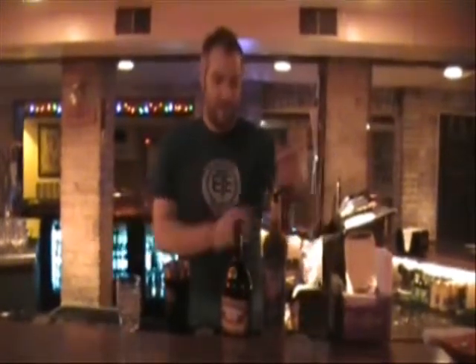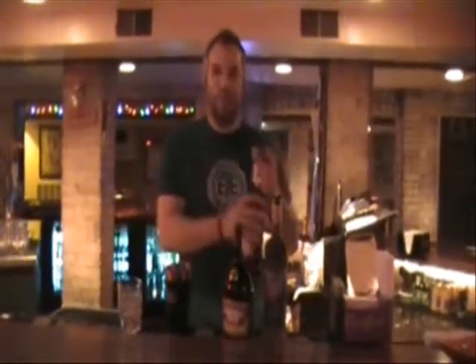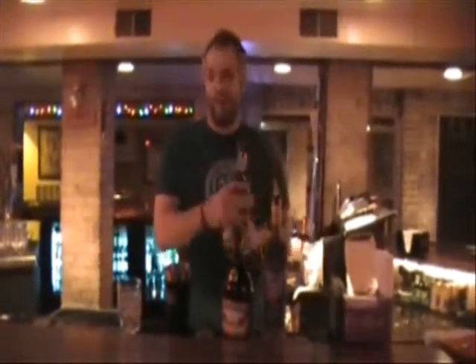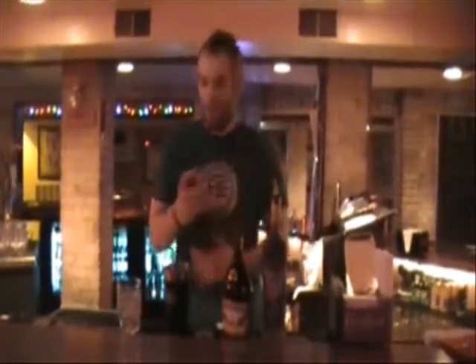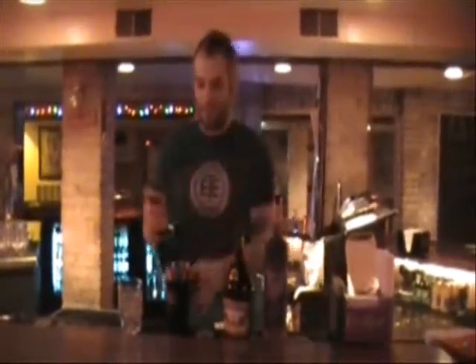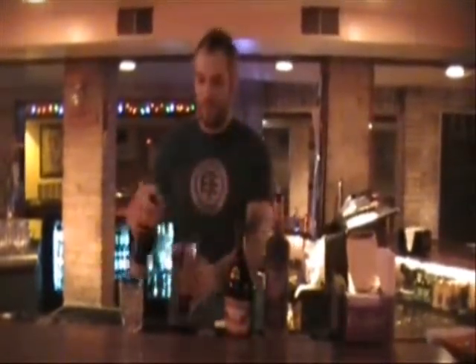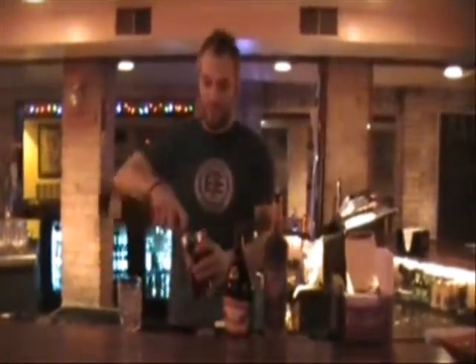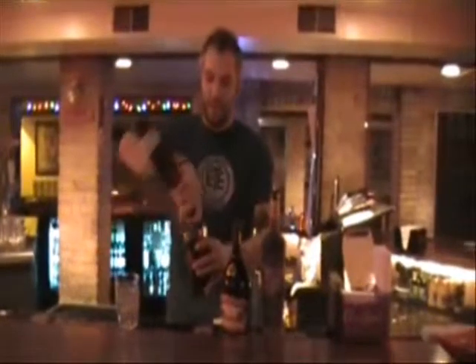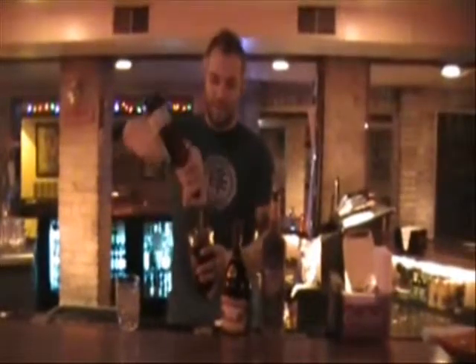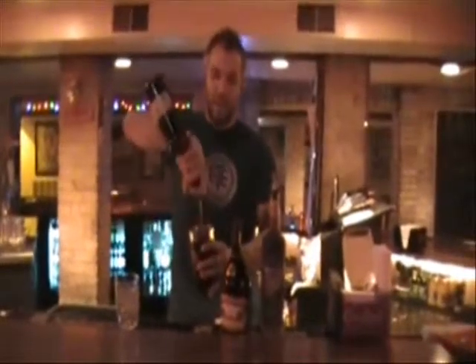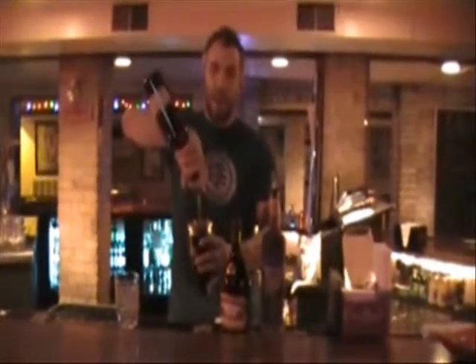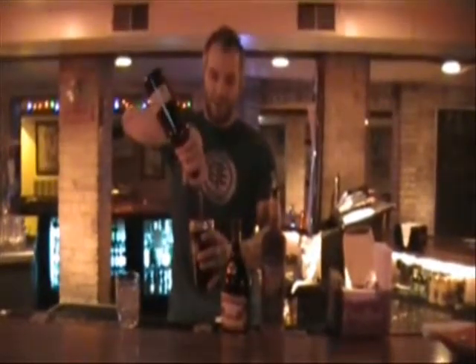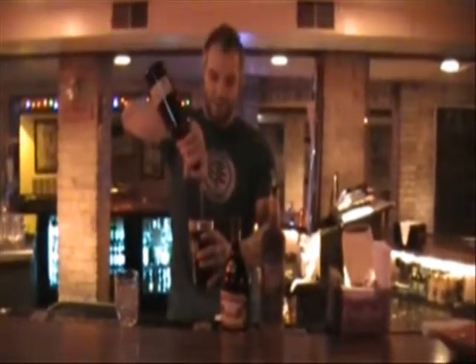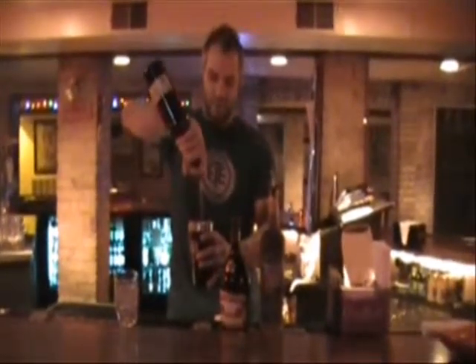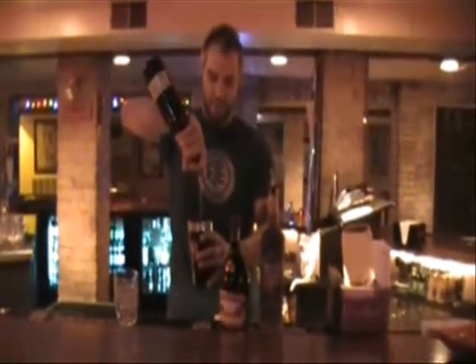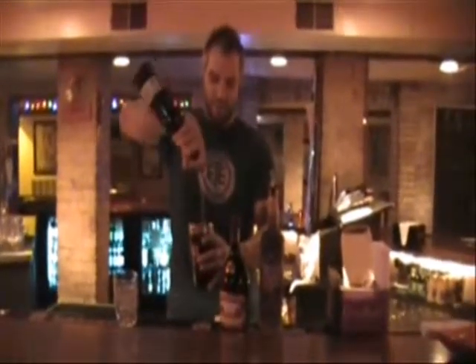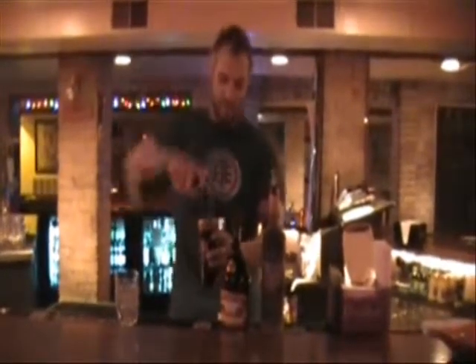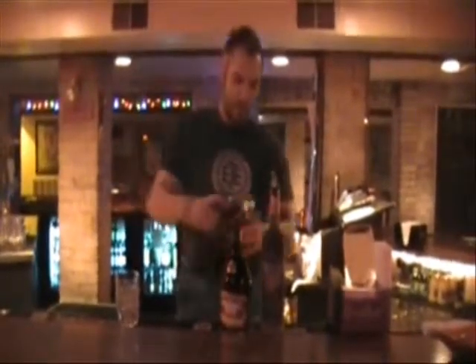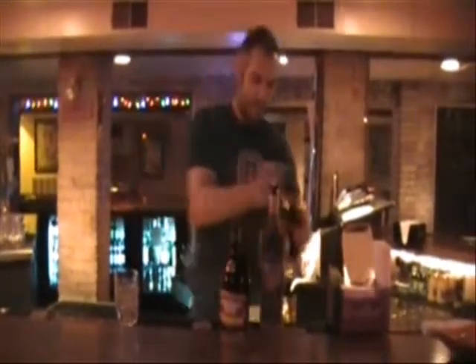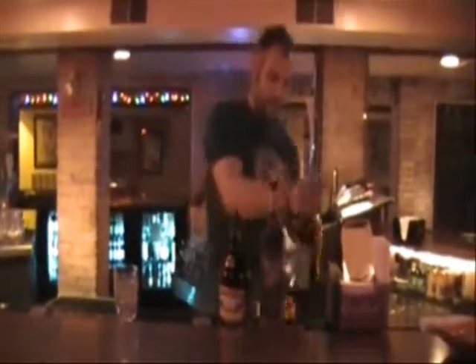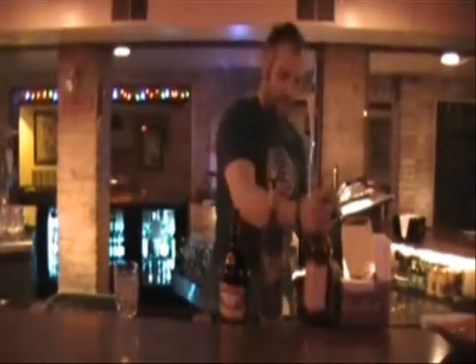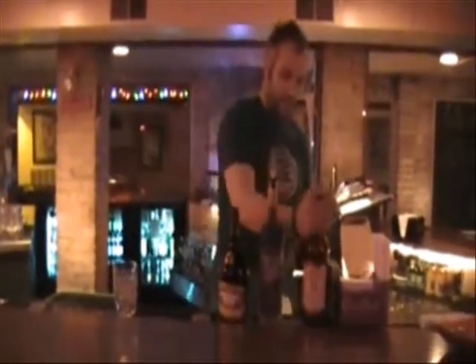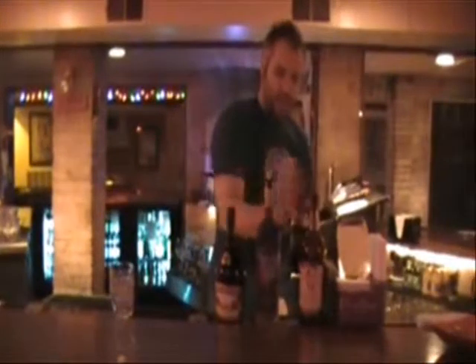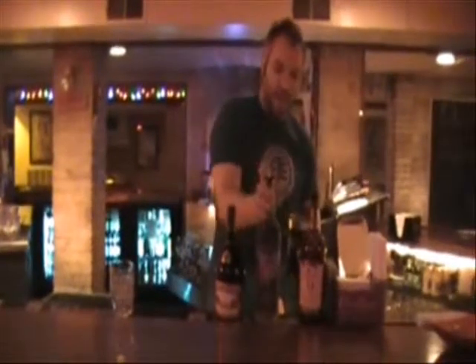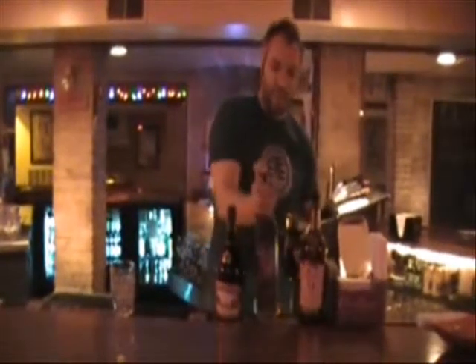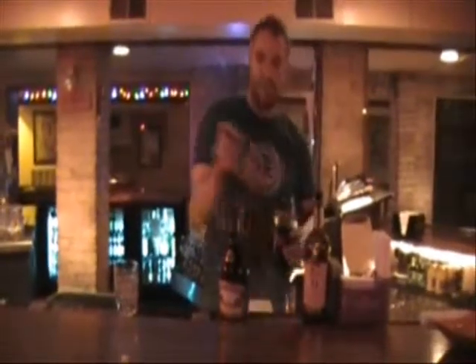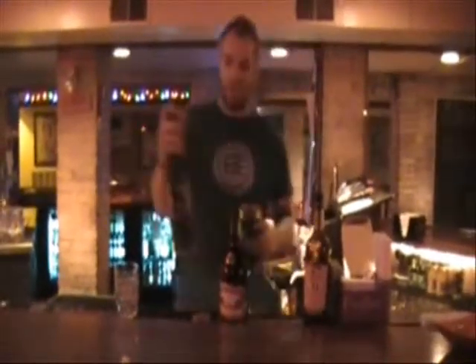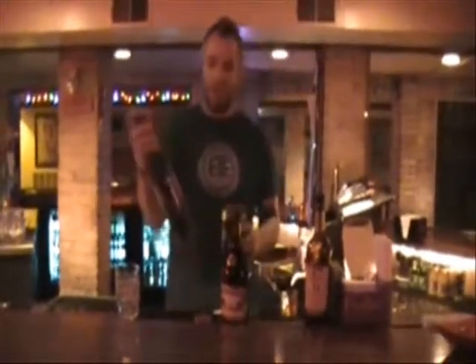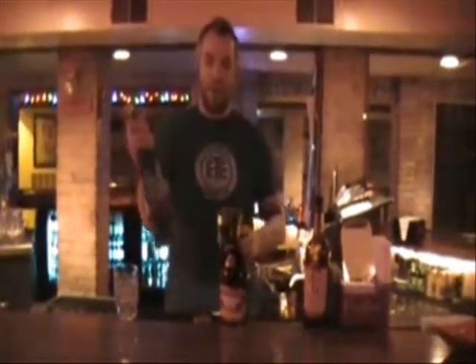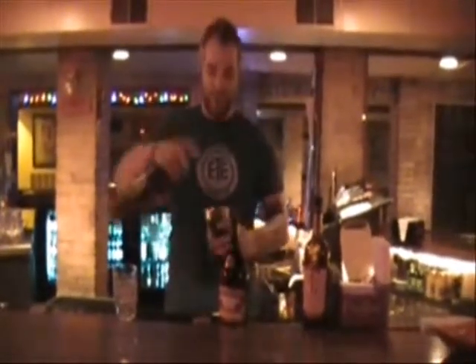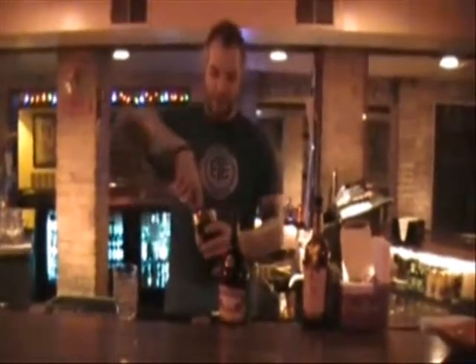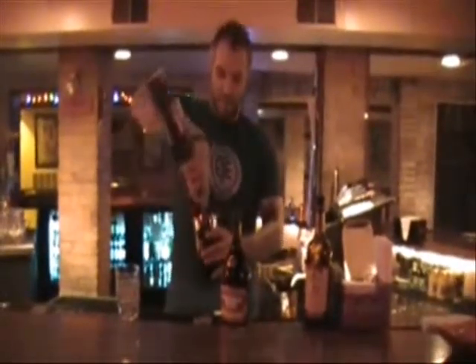Today what we're going to do is bomb form. We're going to do equal parts of VO and any type of espresso liqueur. Right now we're using Van Gogh.